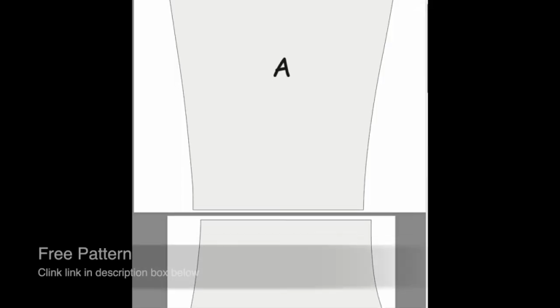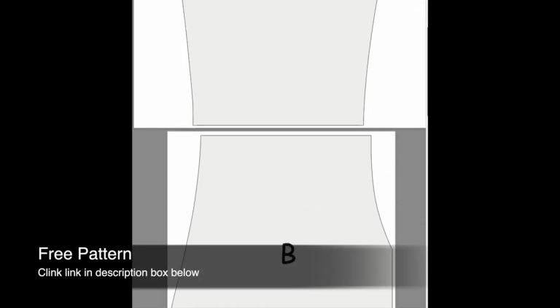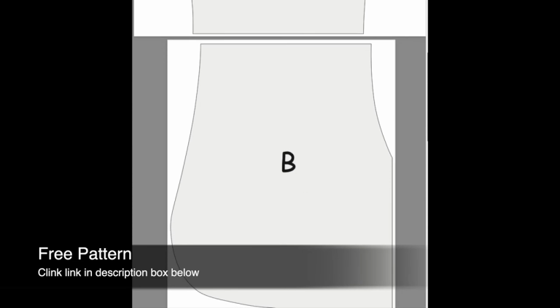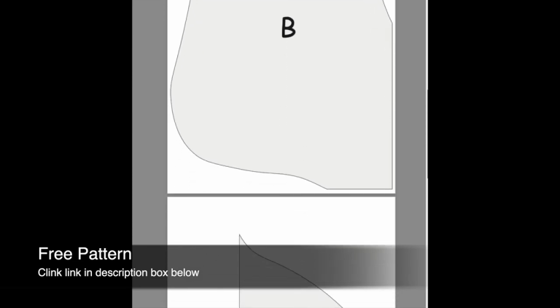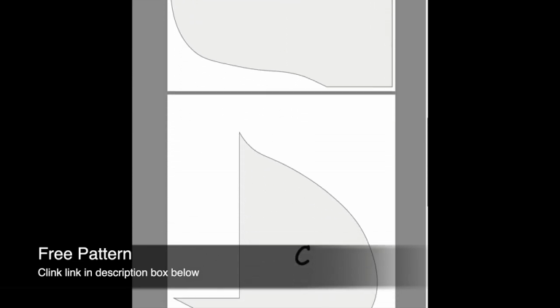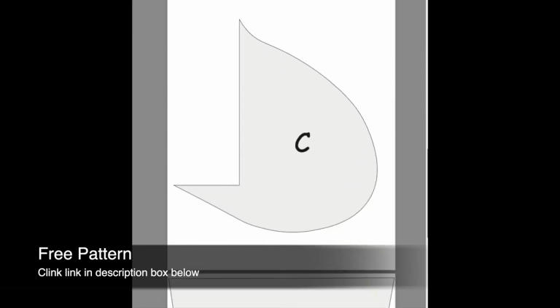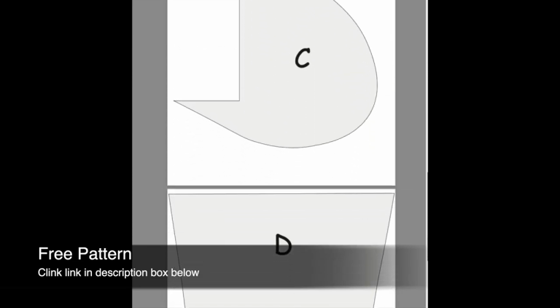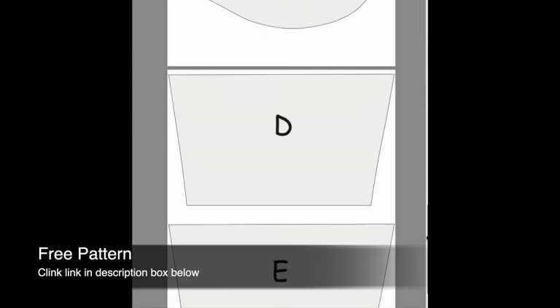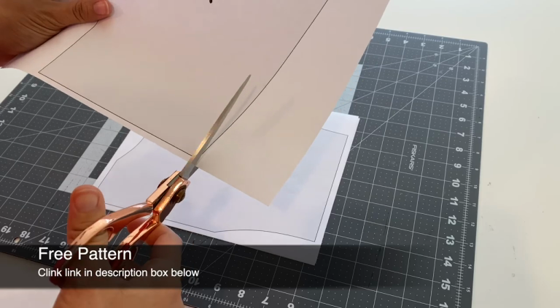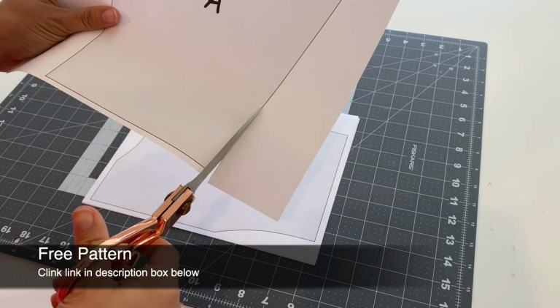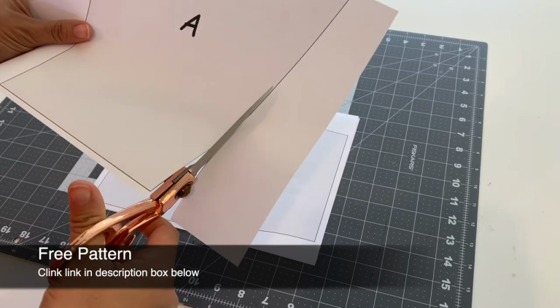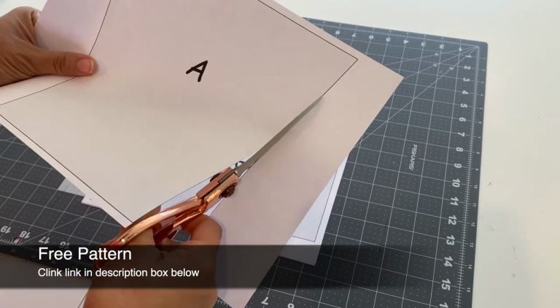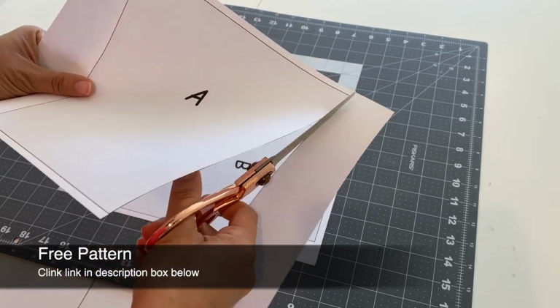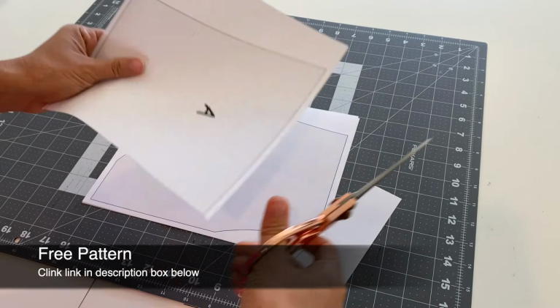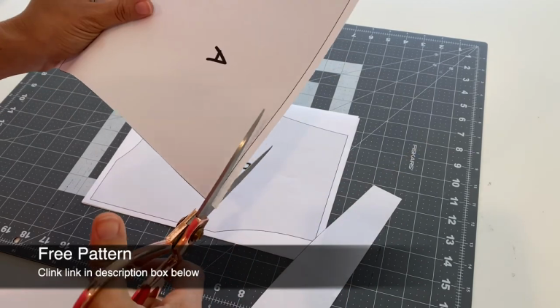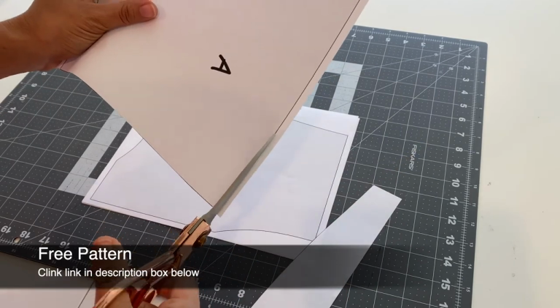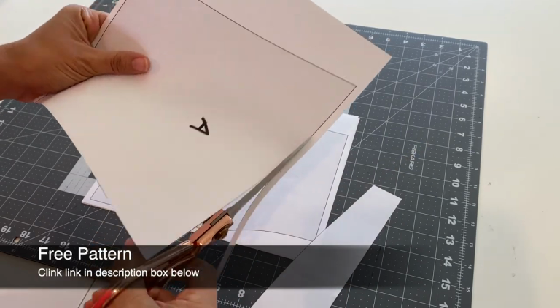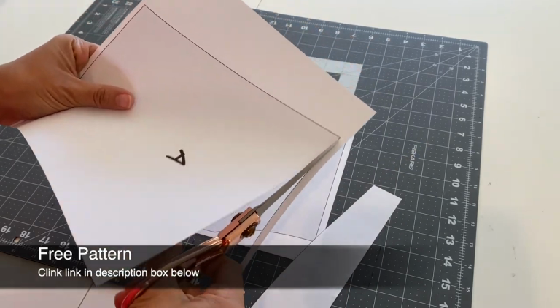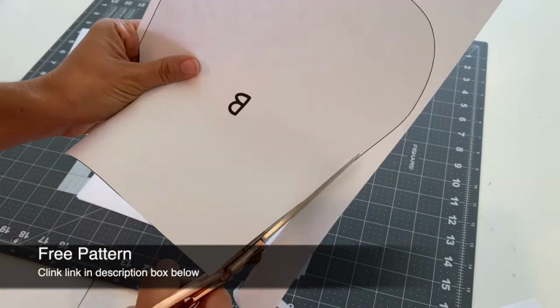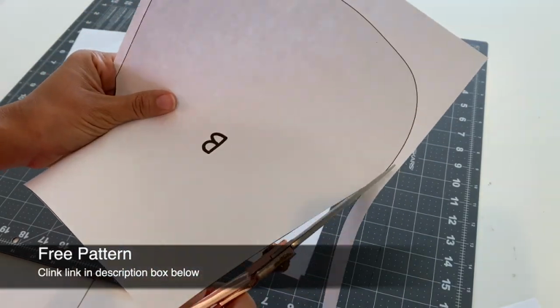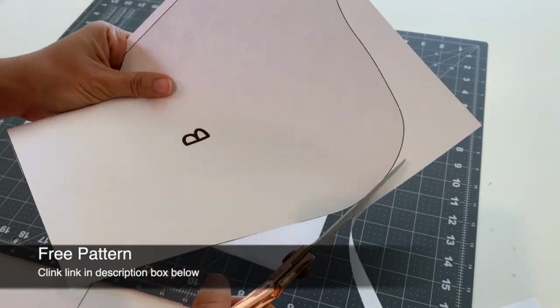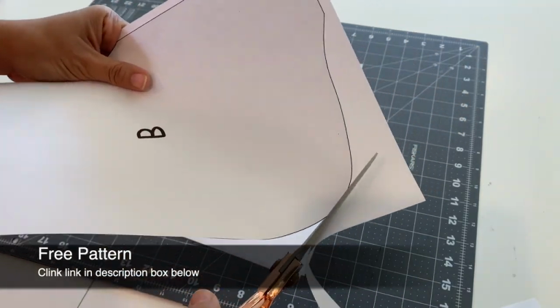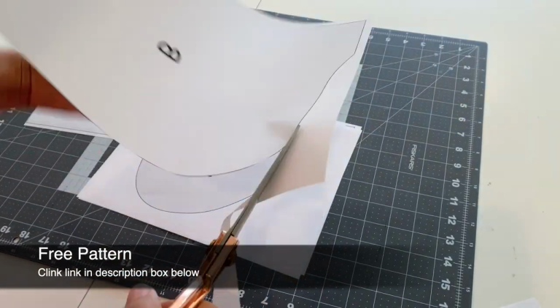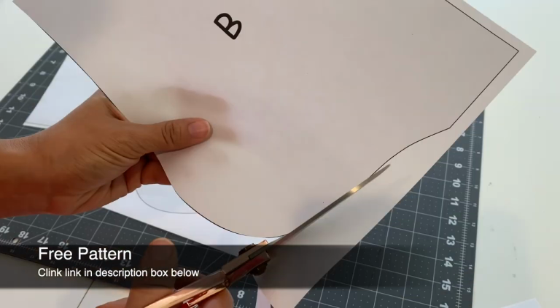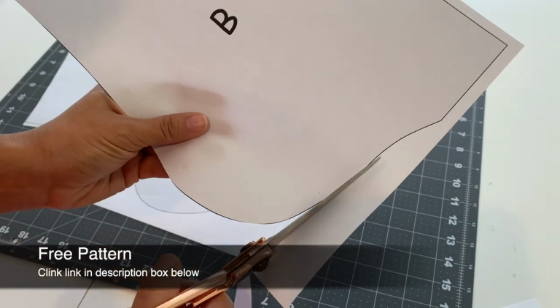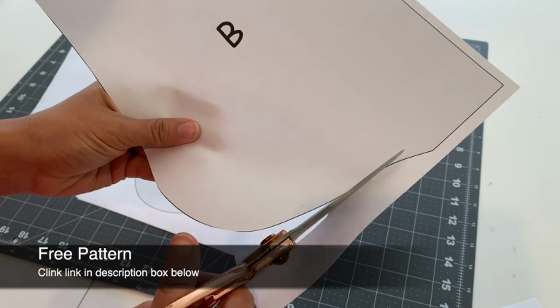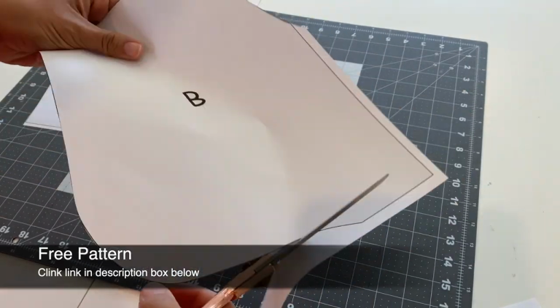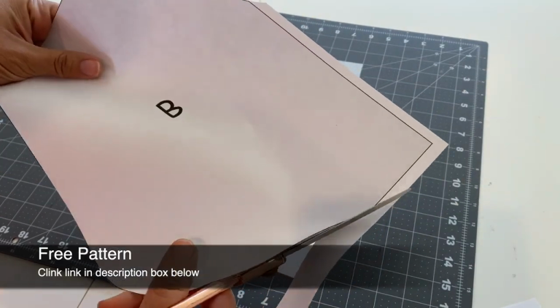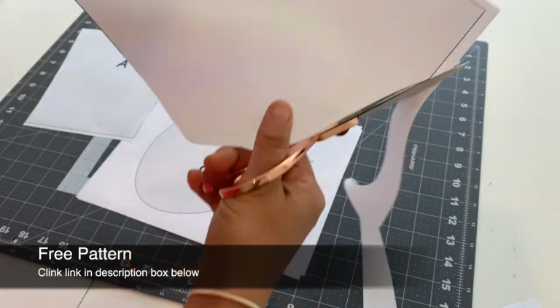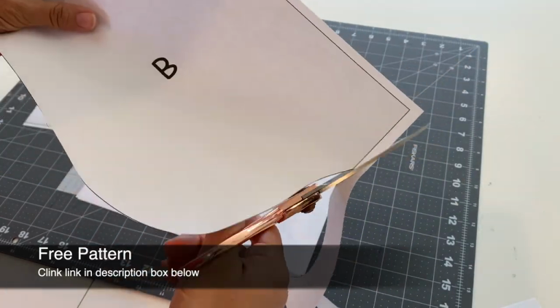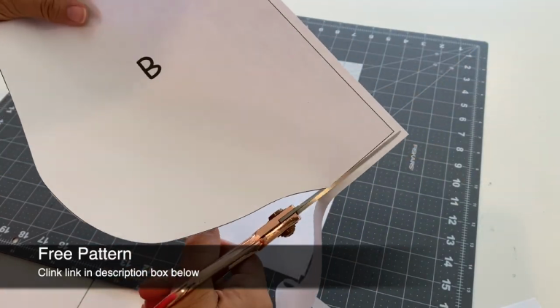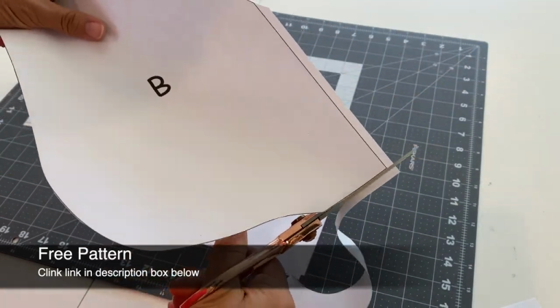The first thing you'll want to do is click on the link in the description box to get the free pattern I've included for this tutorial. It will take you directly to my website, ask you a few questions, and then your pattern will be ready to download, and you will also get a copy delivered straight to your inbox.